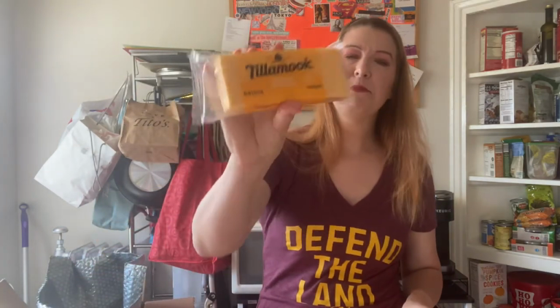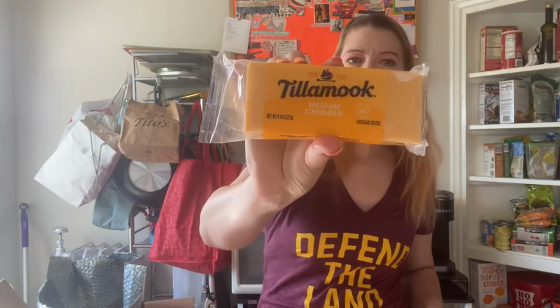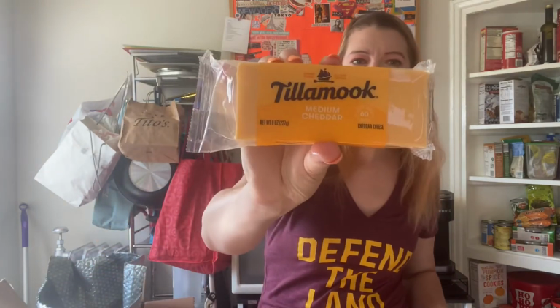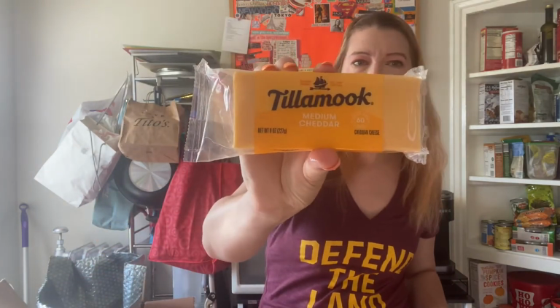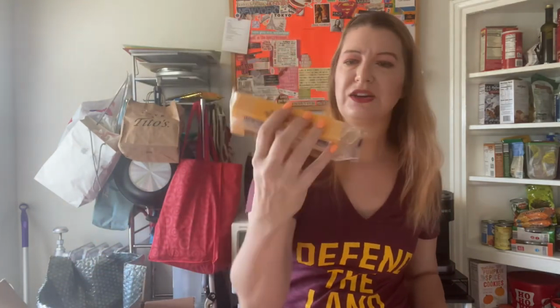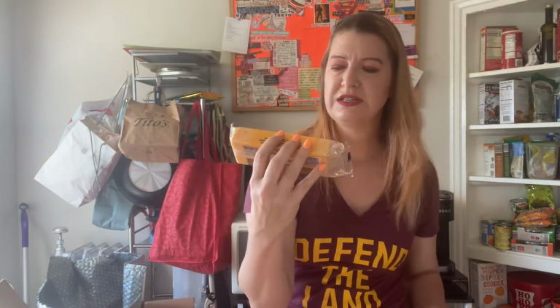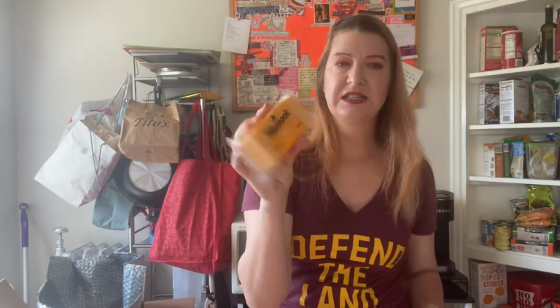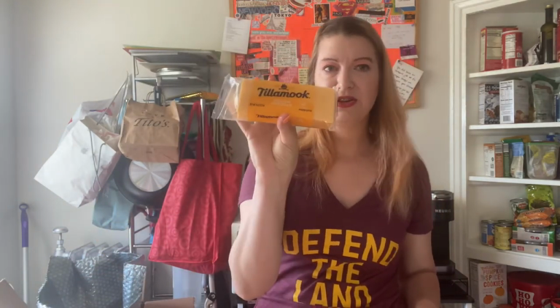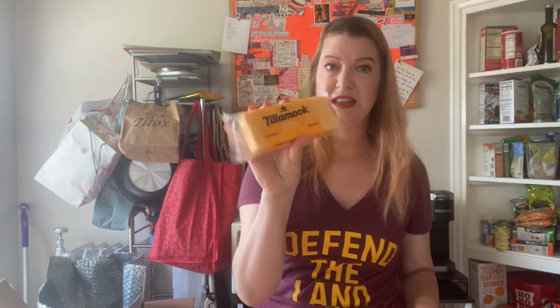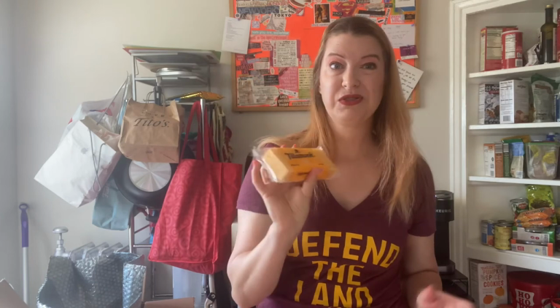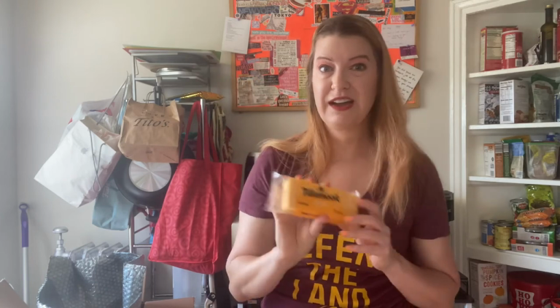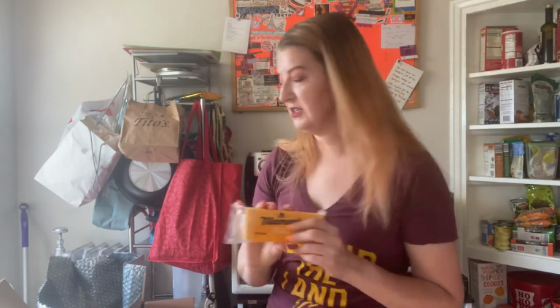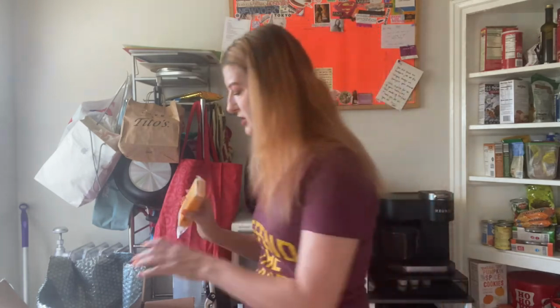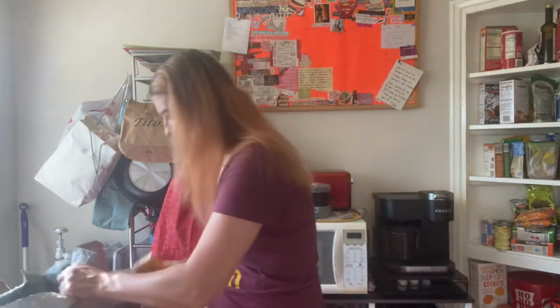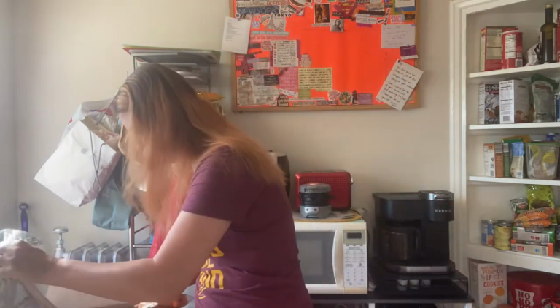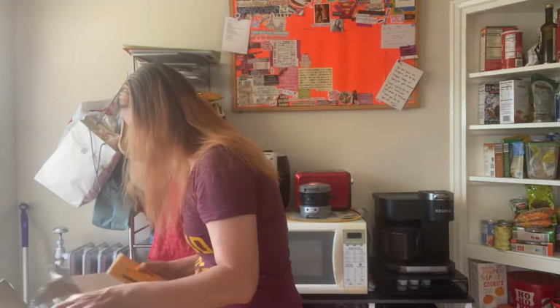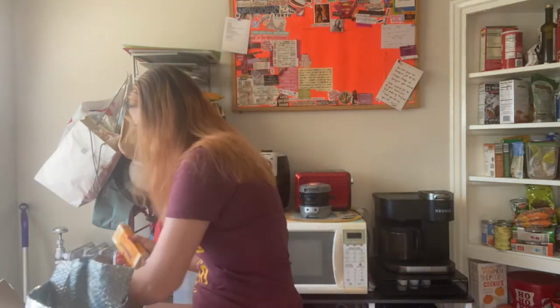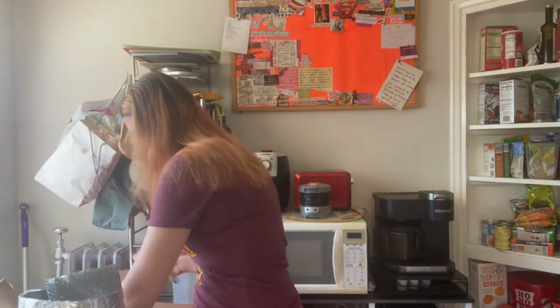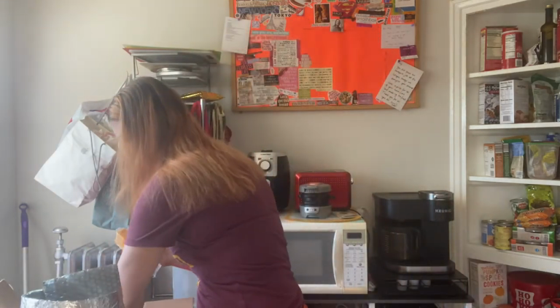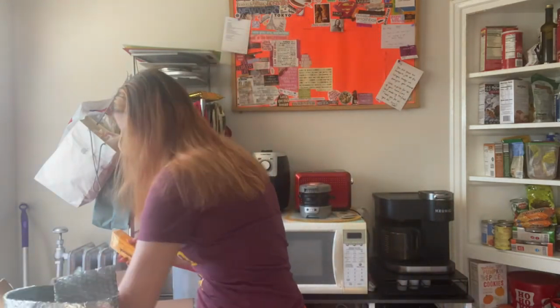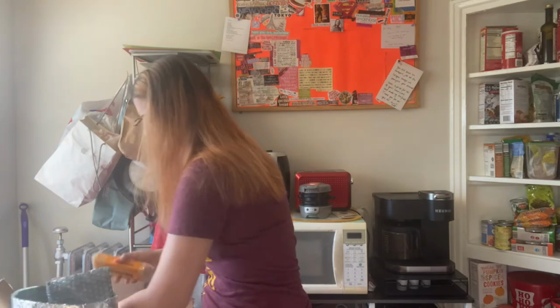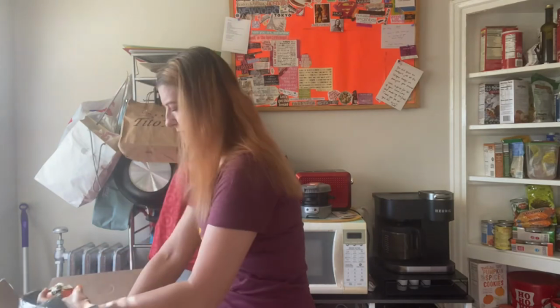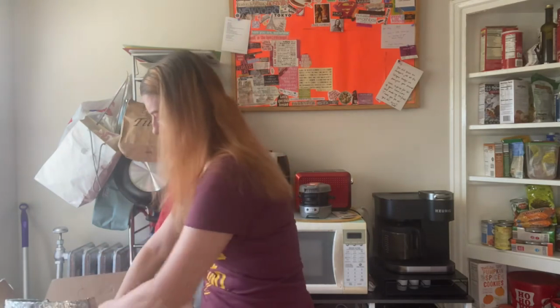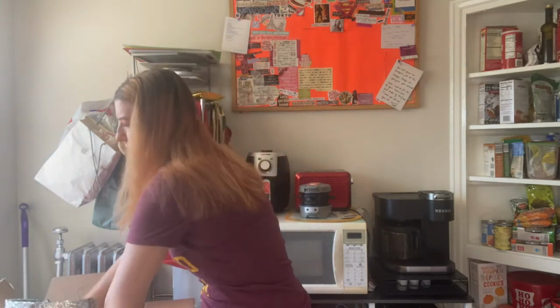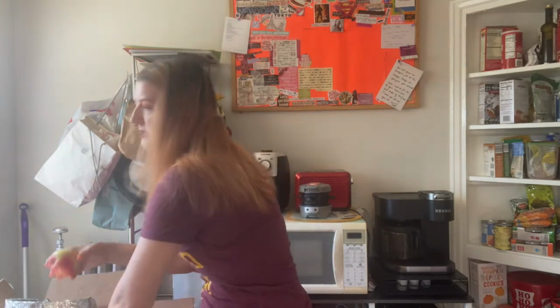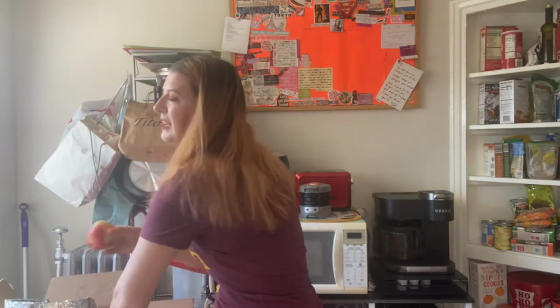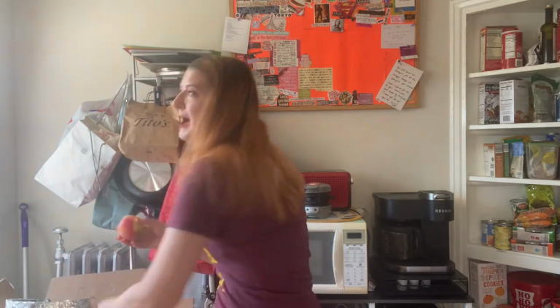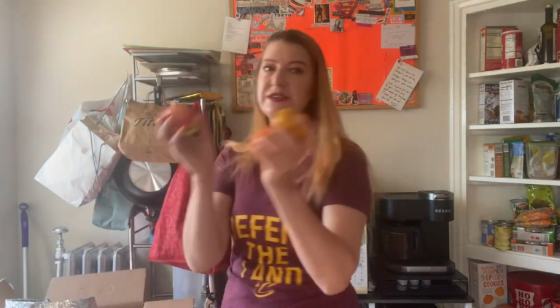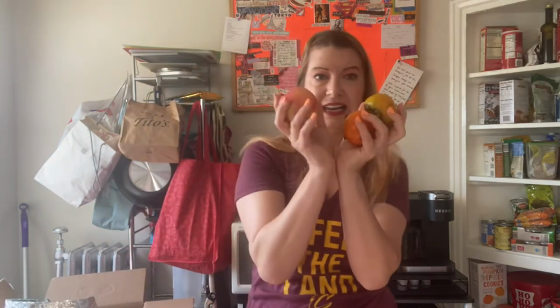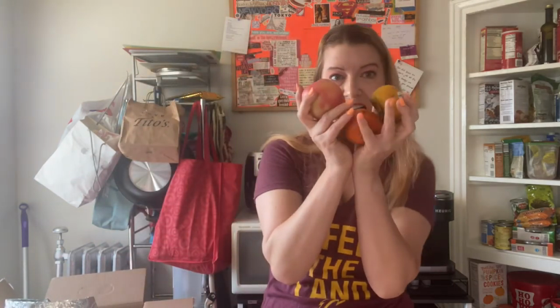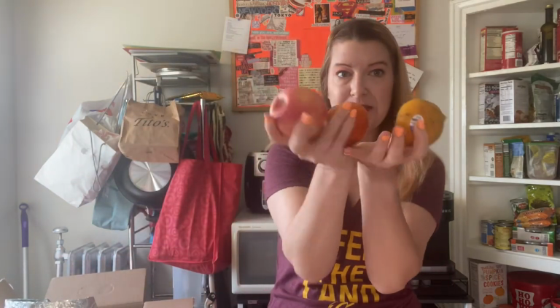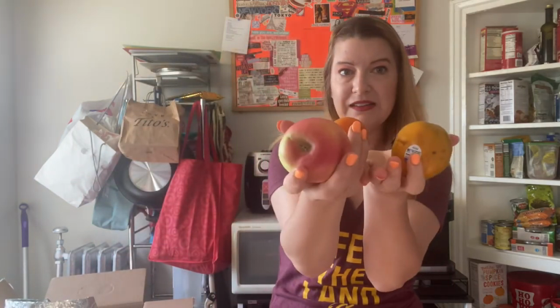Tillamook cheddar — I couldn't resist after seeing them go to the factory on Top Chef. Oh look at that, I've got more persimmons and apples hiding in my box there.